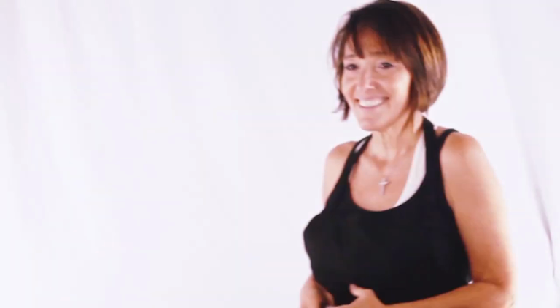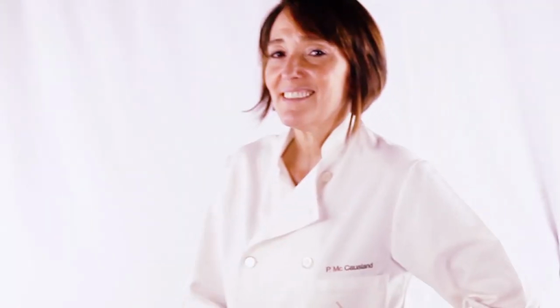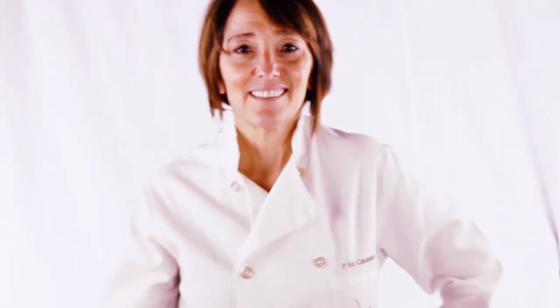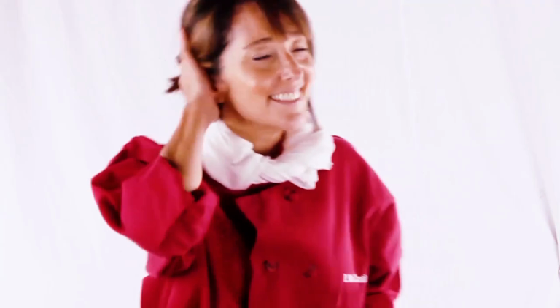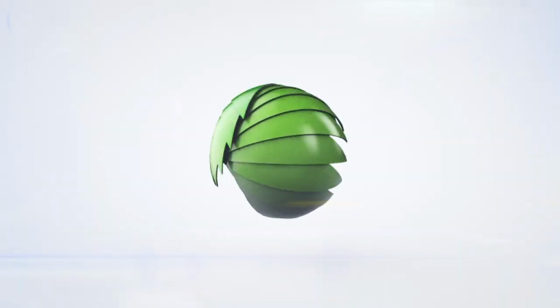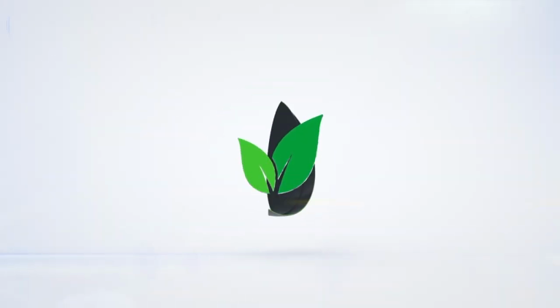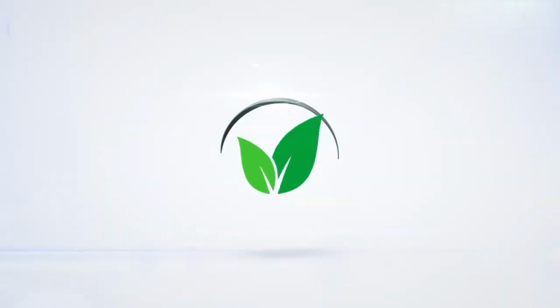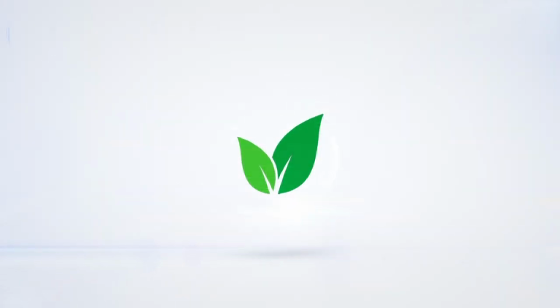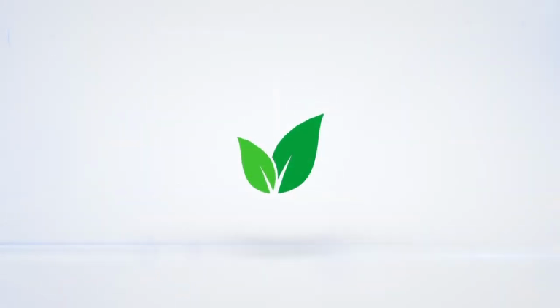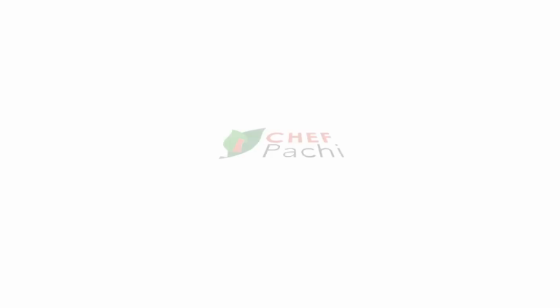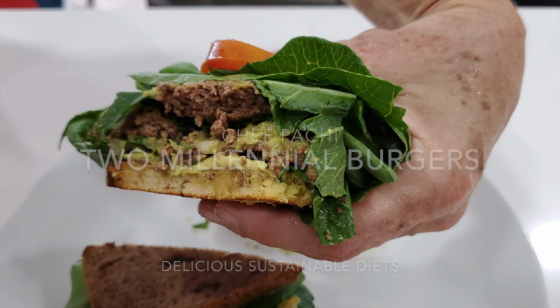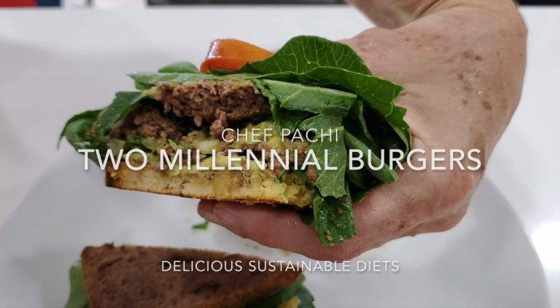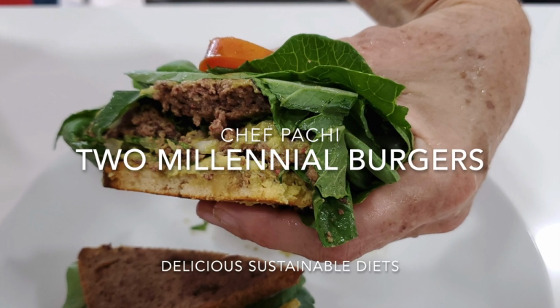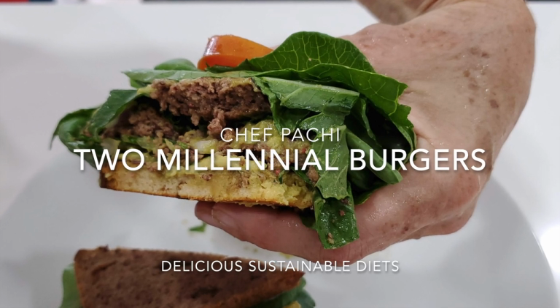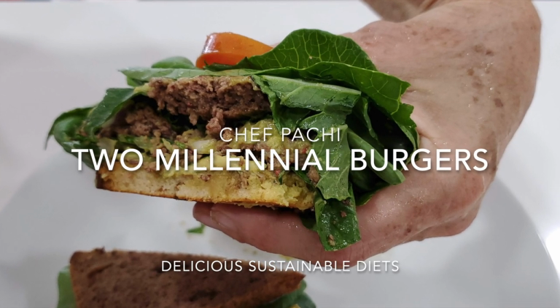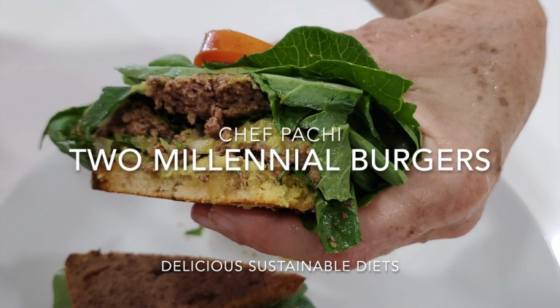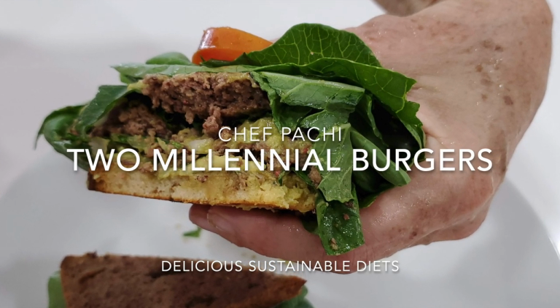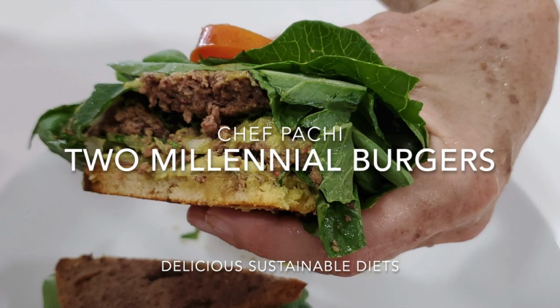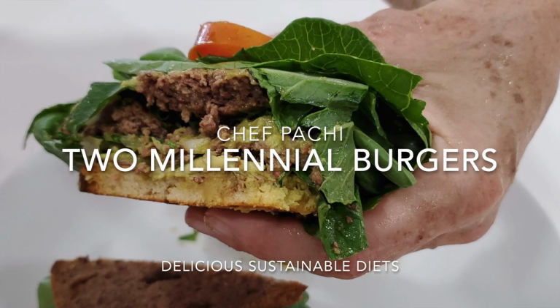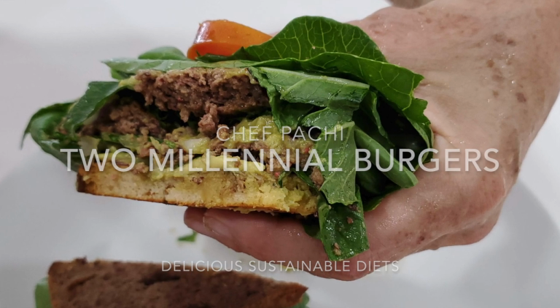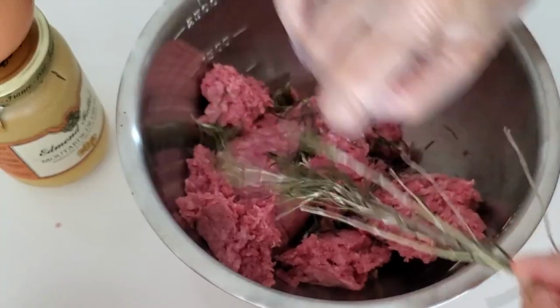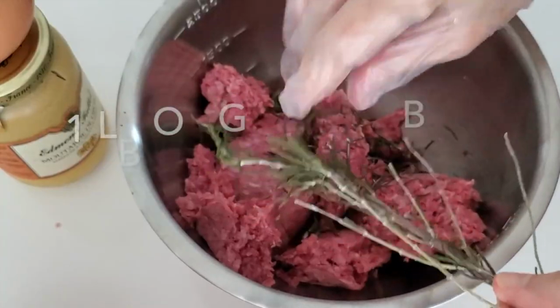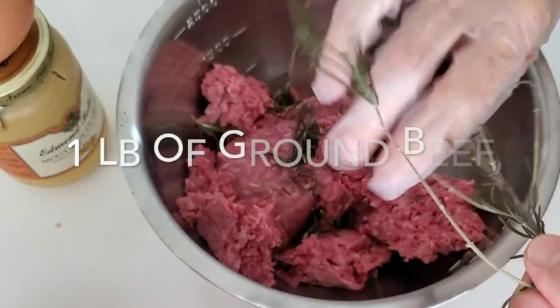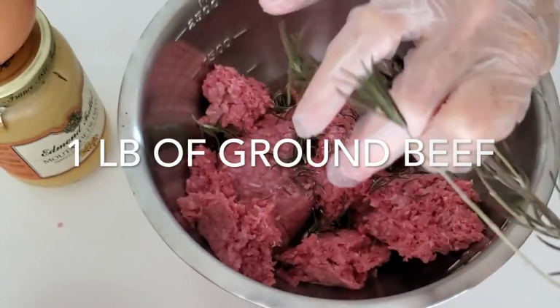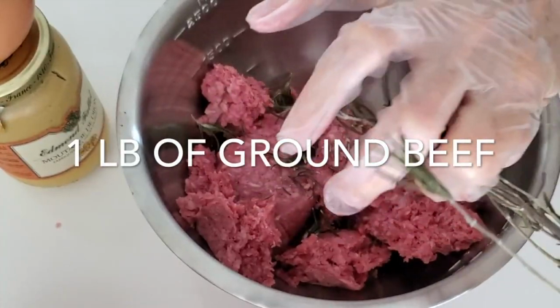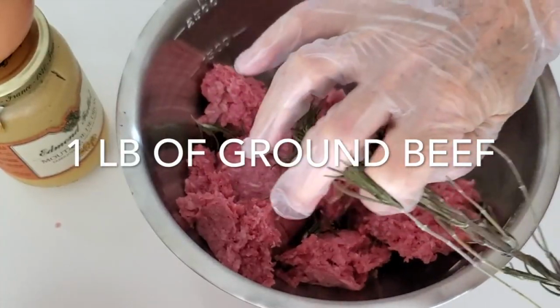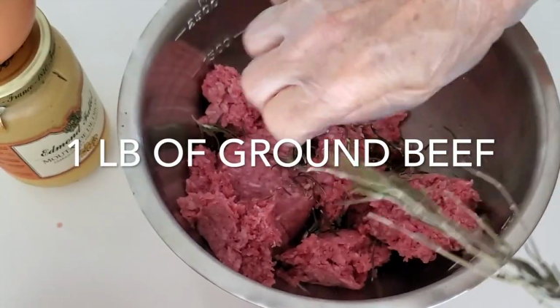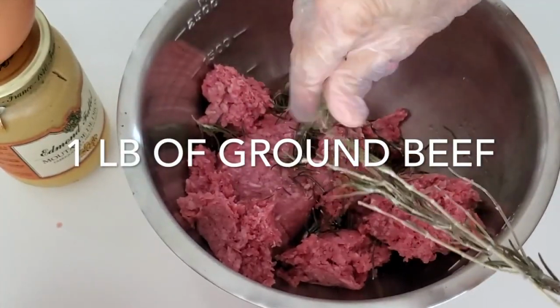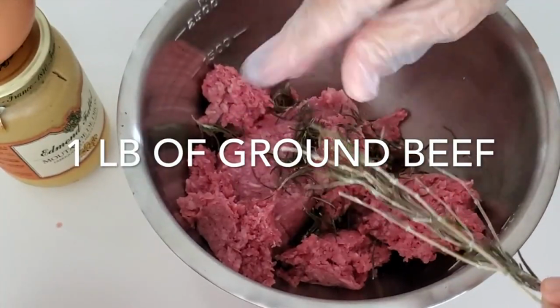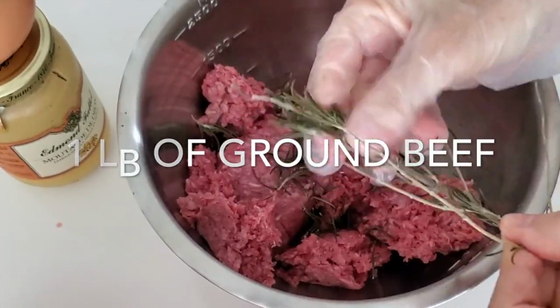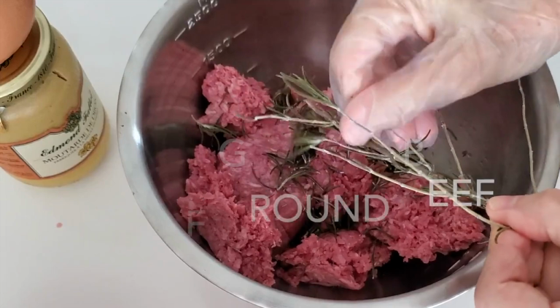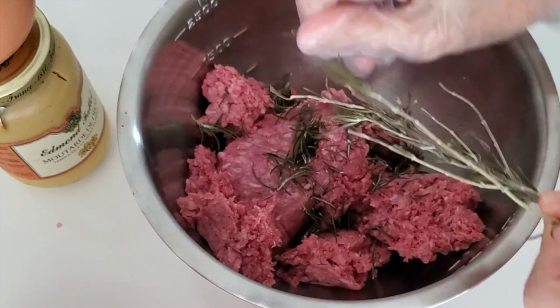Eat delicious and lose weight with Chef Pachi. Hi, this is Chef Pachi and today I'm gonna teach you how to make some amazing burgers — they are delicious.